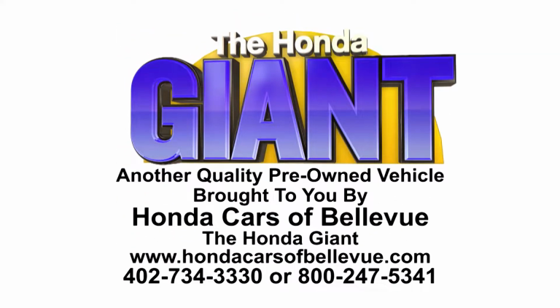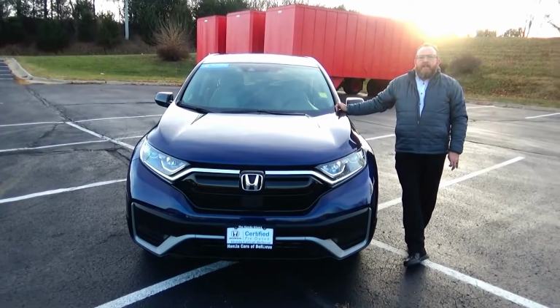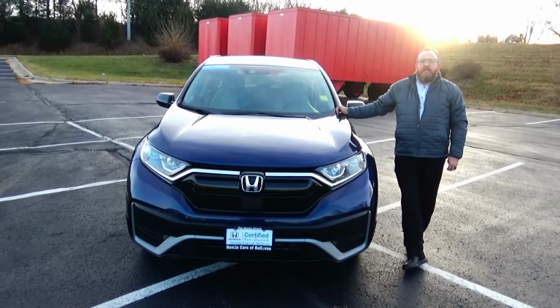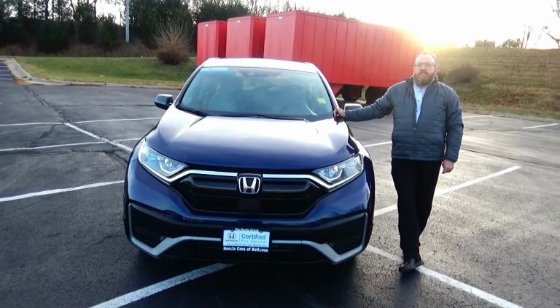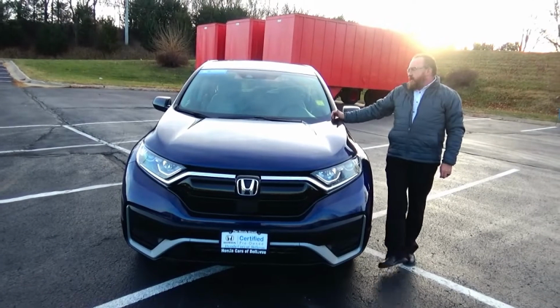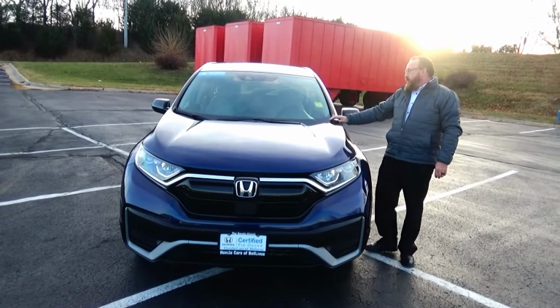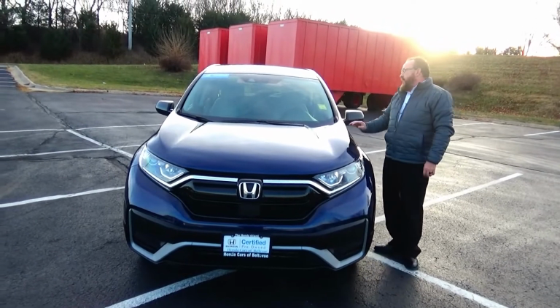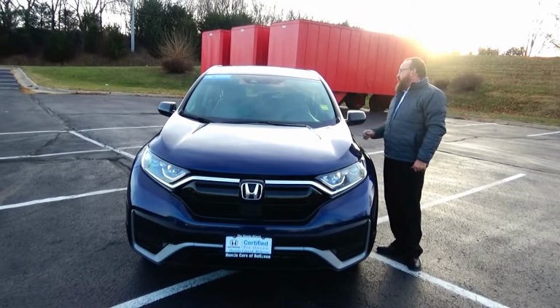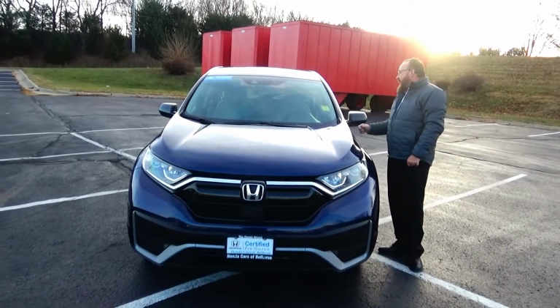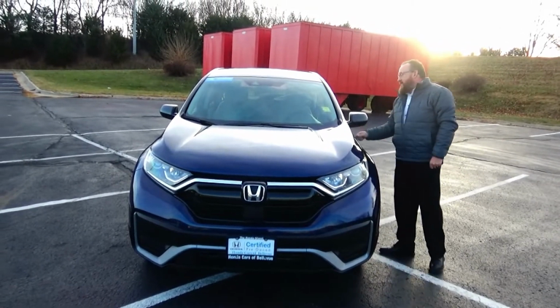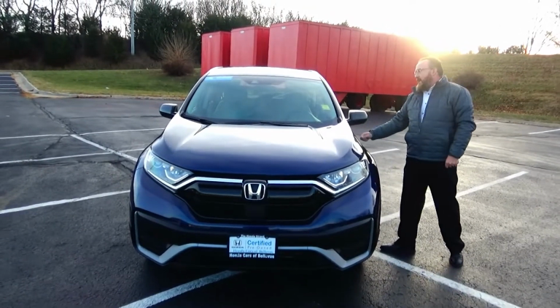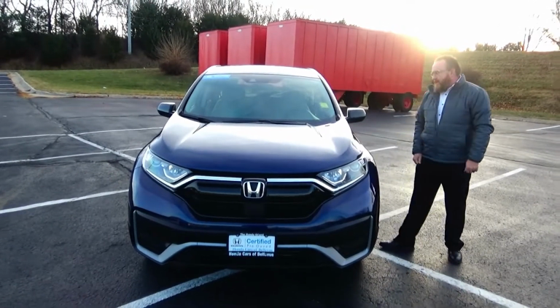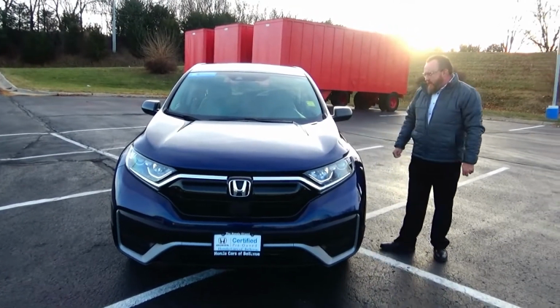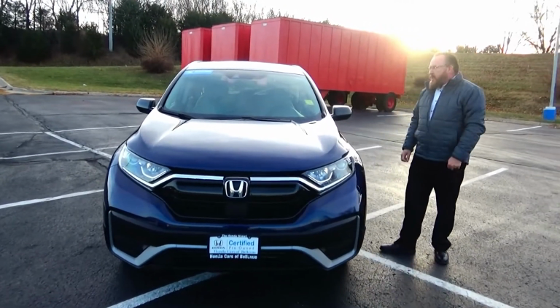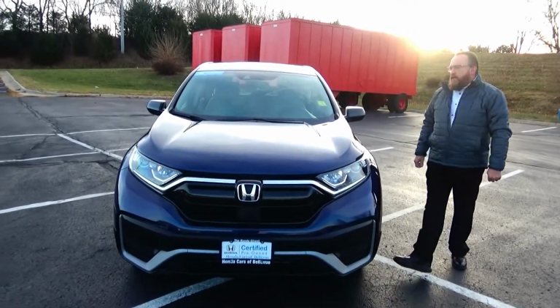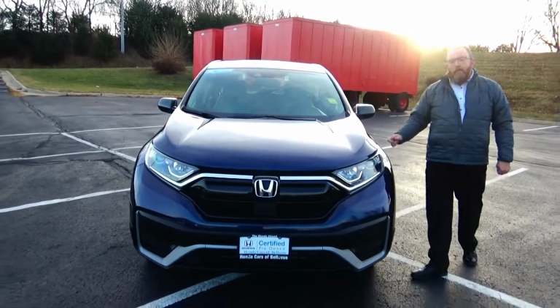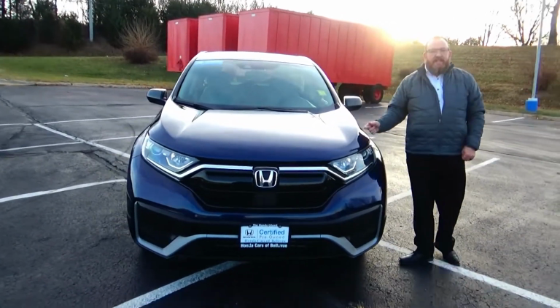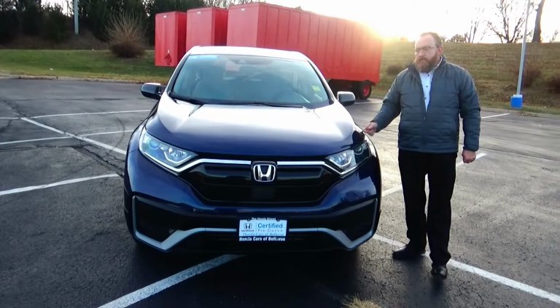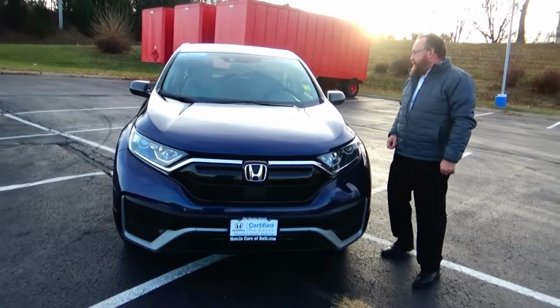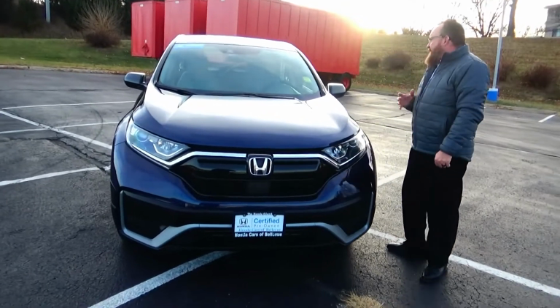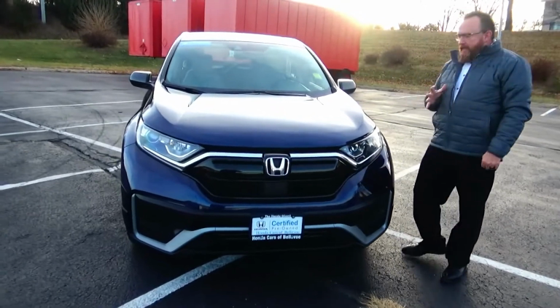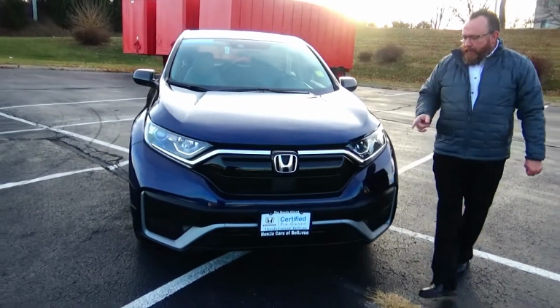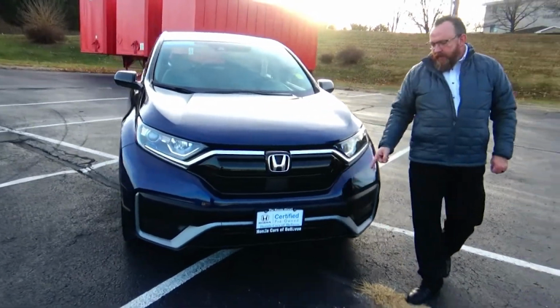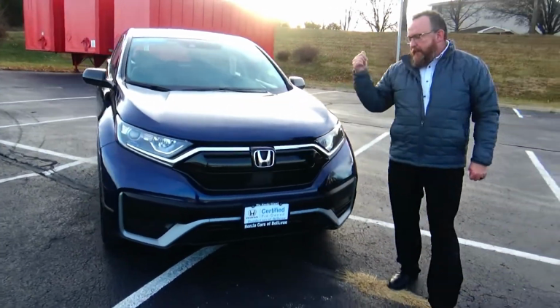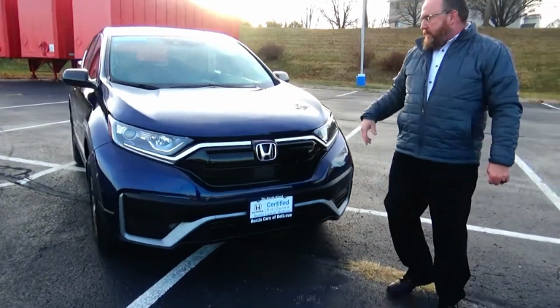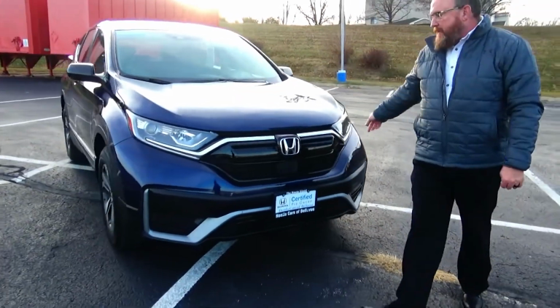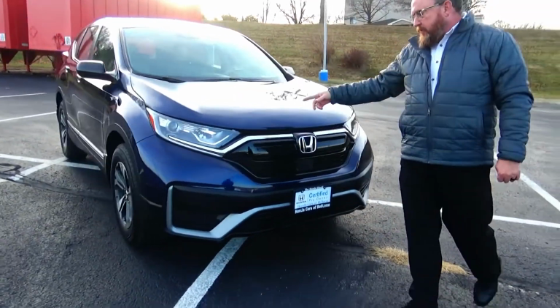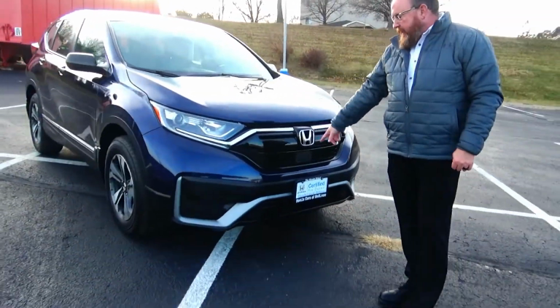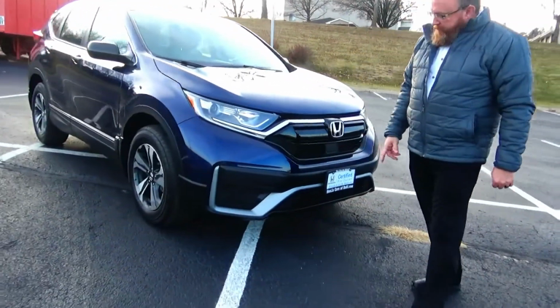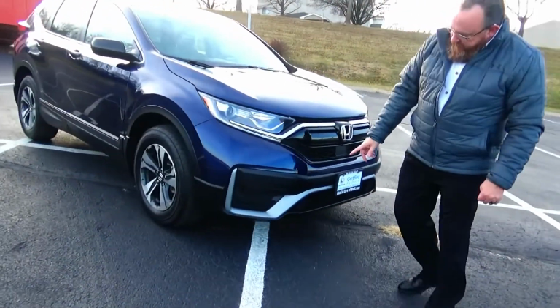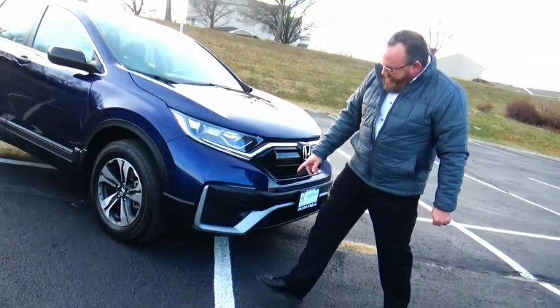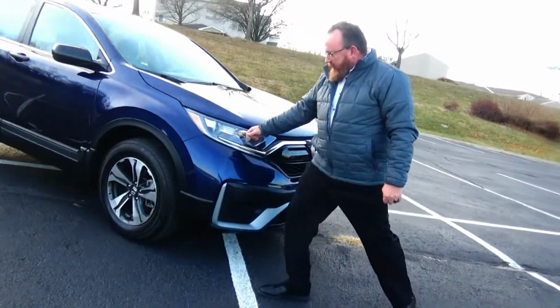Brian Kelly here from Honda Giant to show you this 2020 Honda CR-V LX, just came in on trade. It has 14,000 miles, five mile-per-hour bumpers front and back, chrome accents on the grille, and honeycomb lux uncovered.